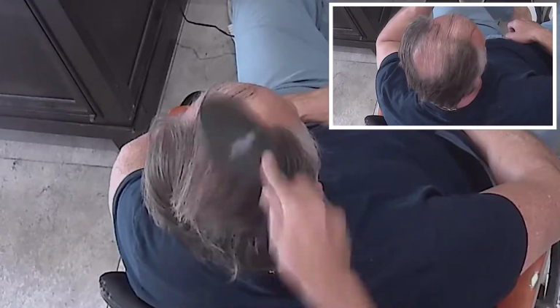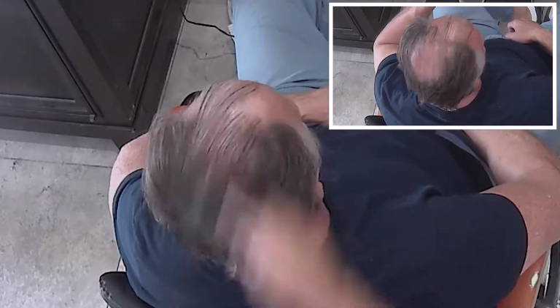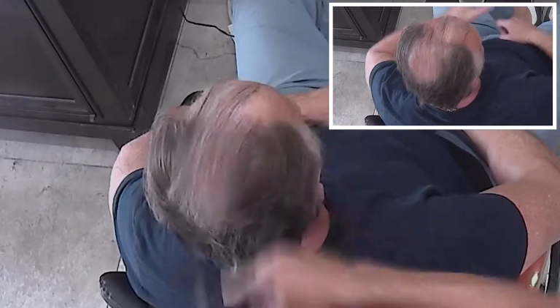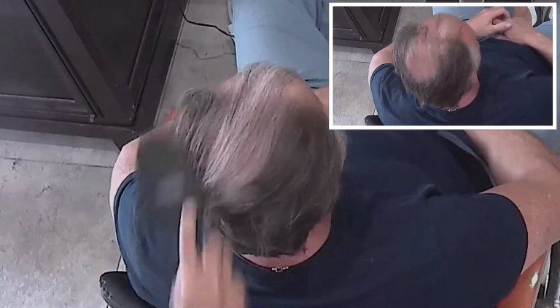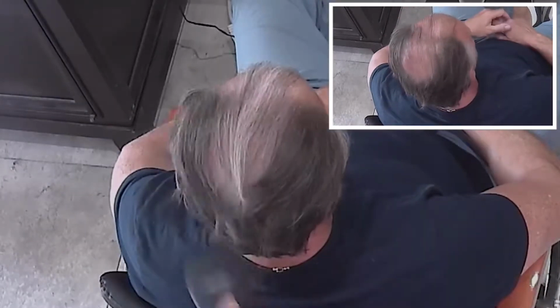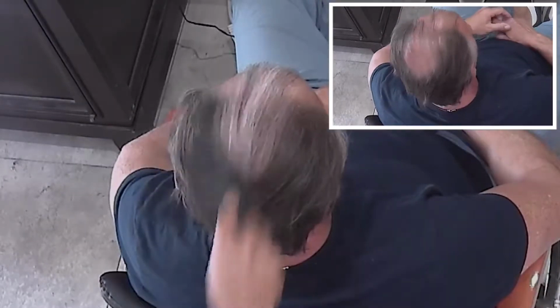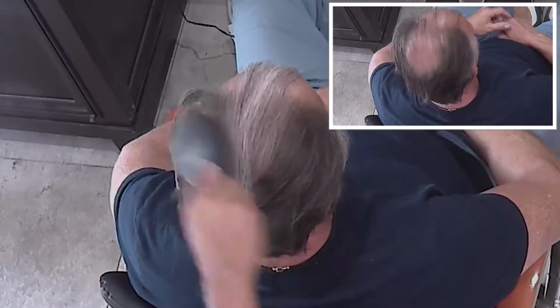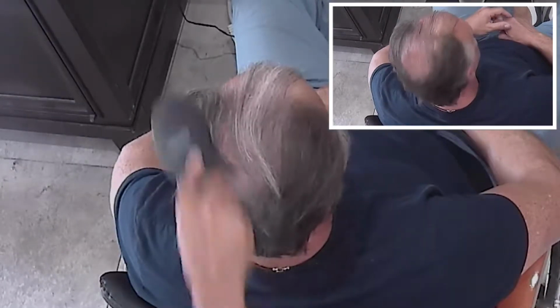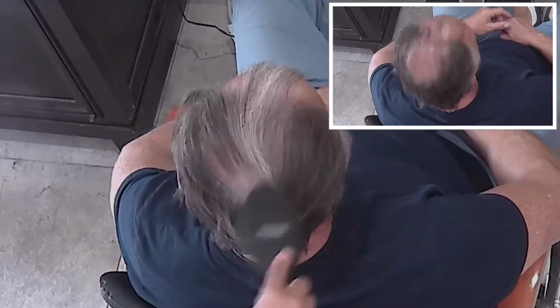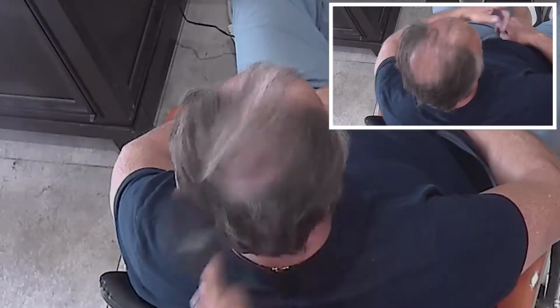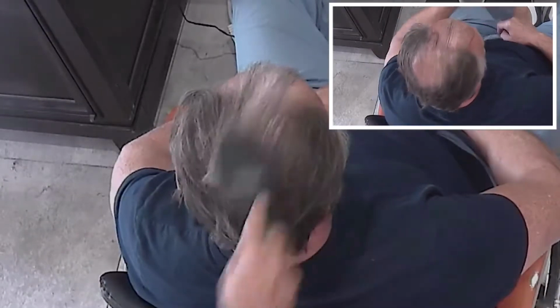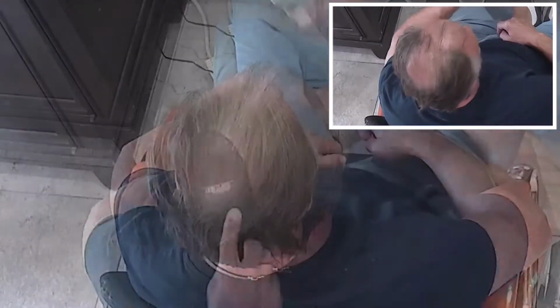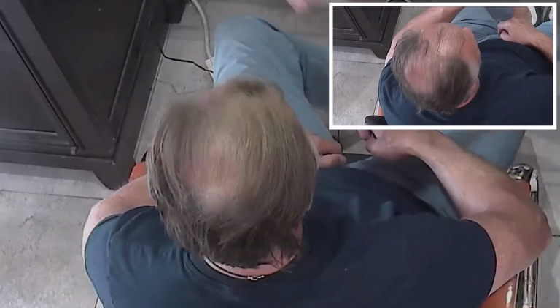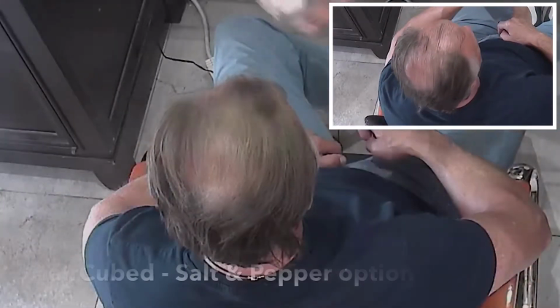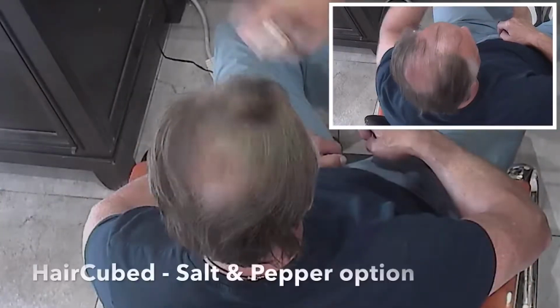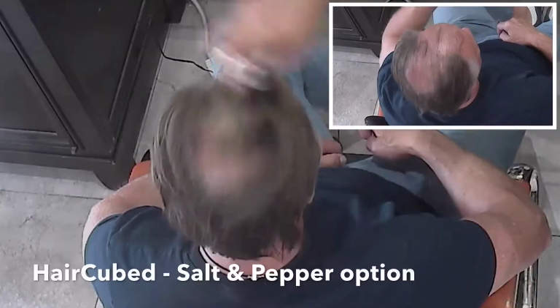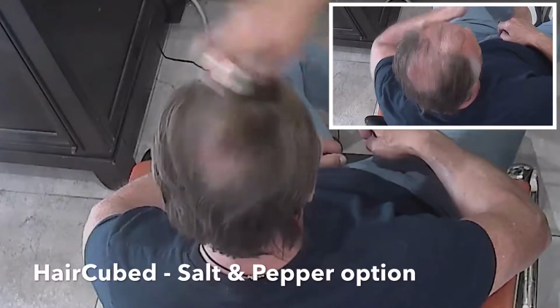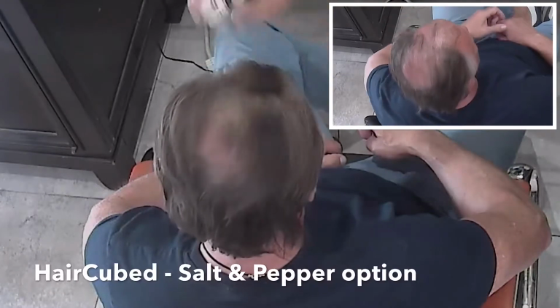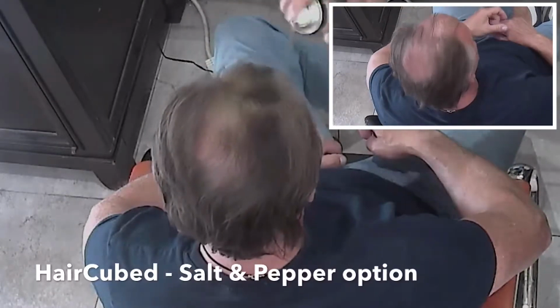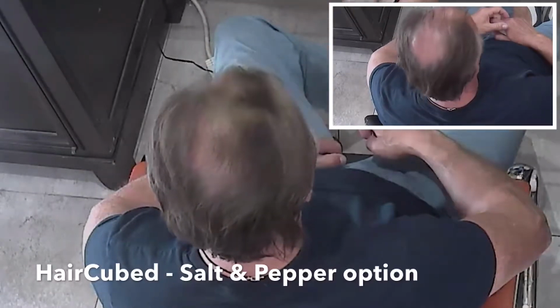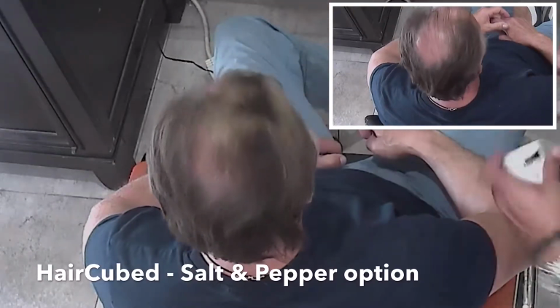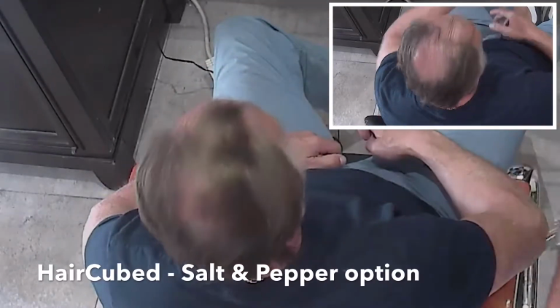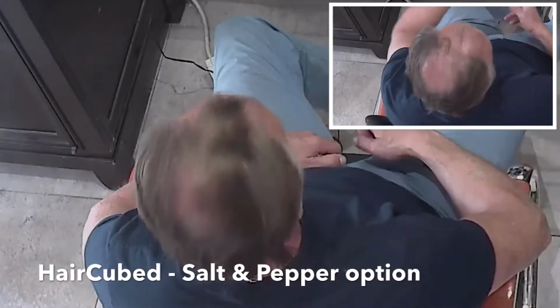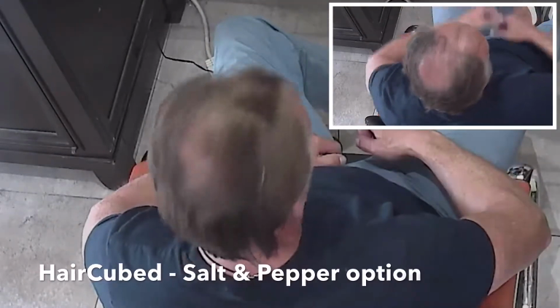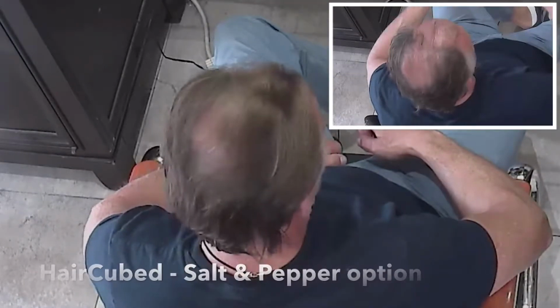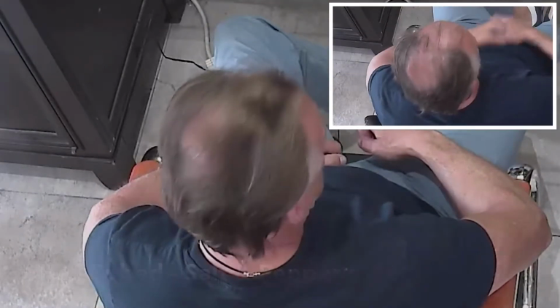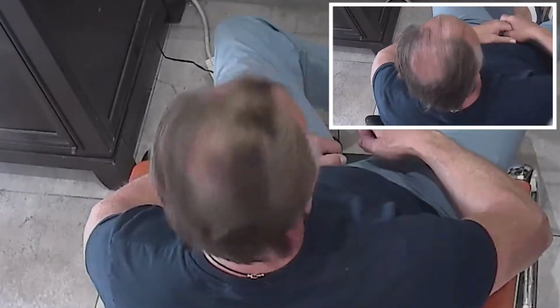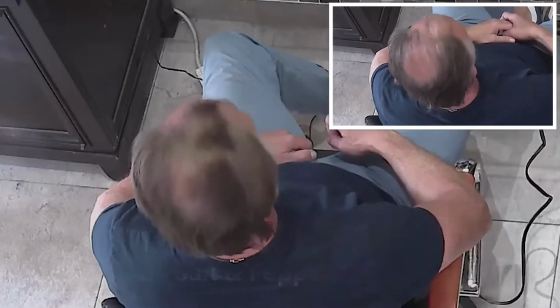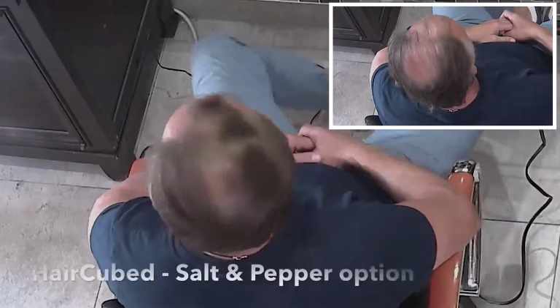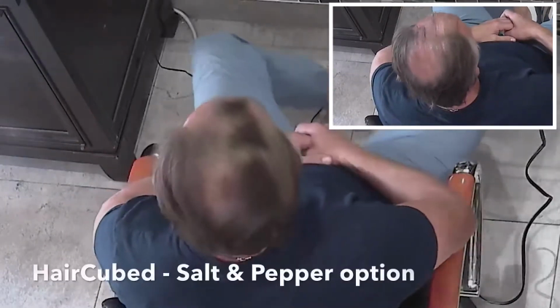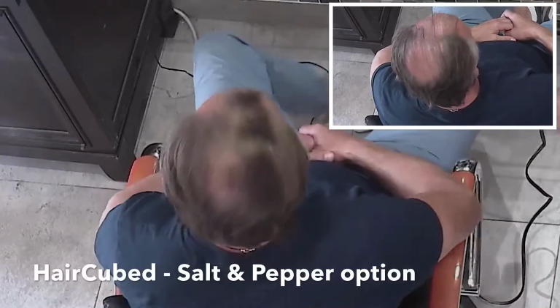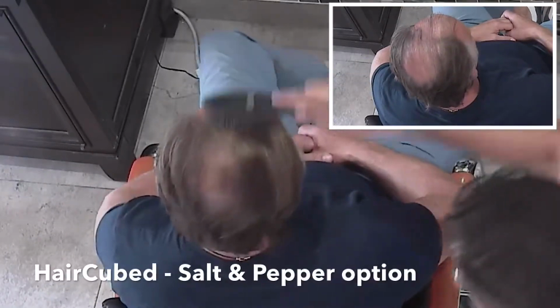After Hair Cubed Fiber Spray, apply Hair Cubed Sealer and Control, which adds a new layer locking the fibers in place, so it can look much fuller and thicker, as totally natural.